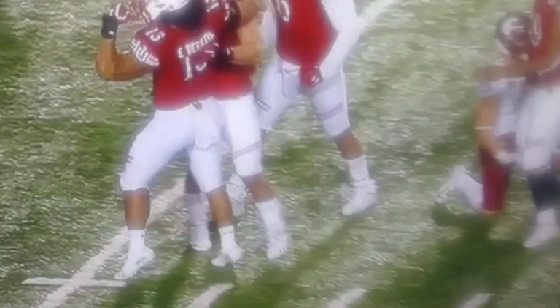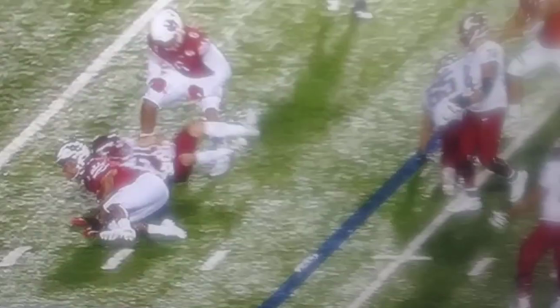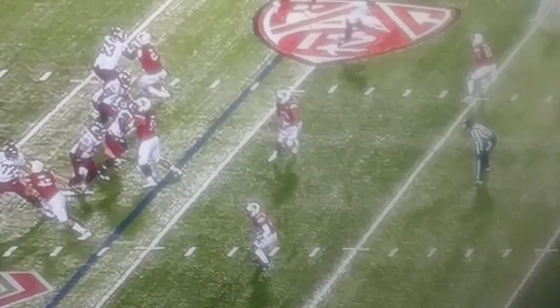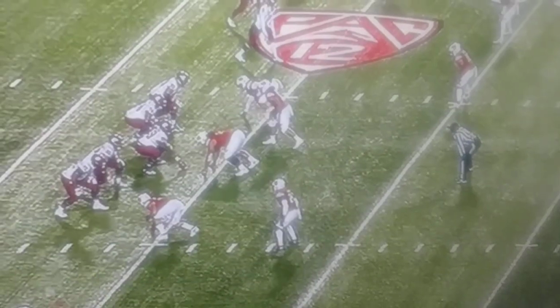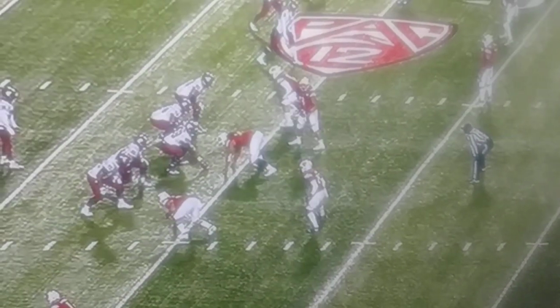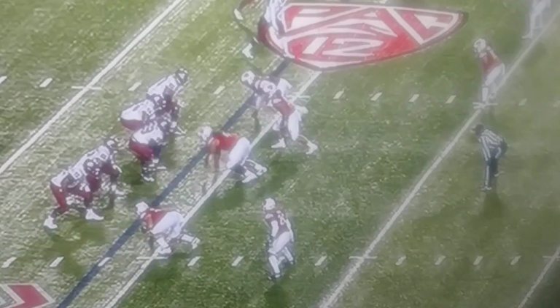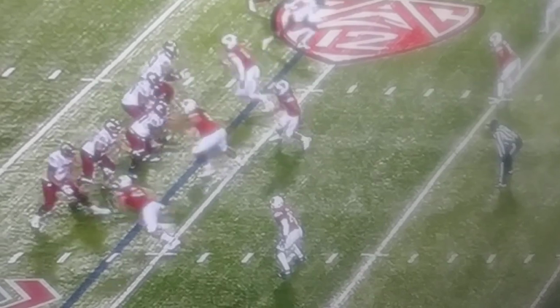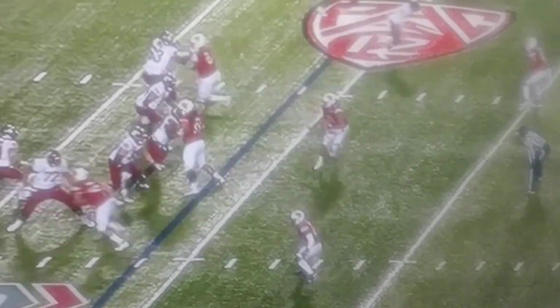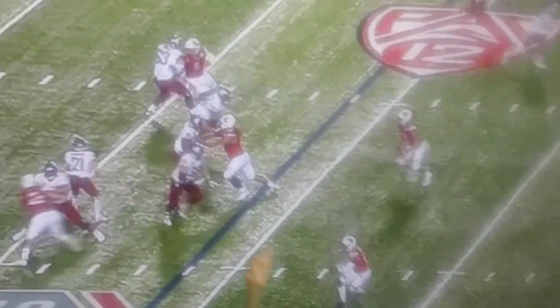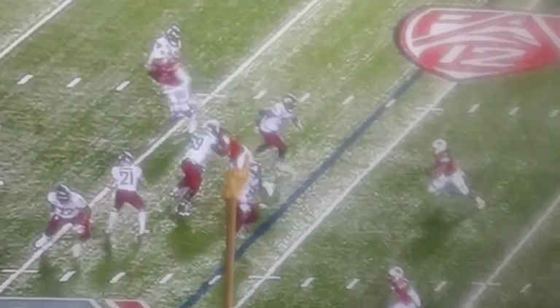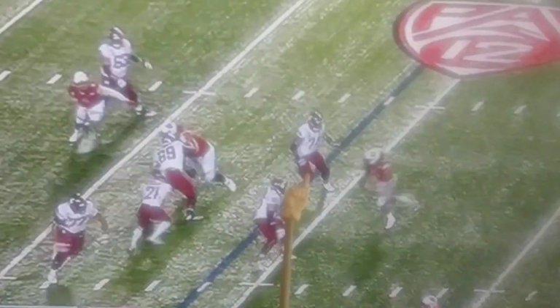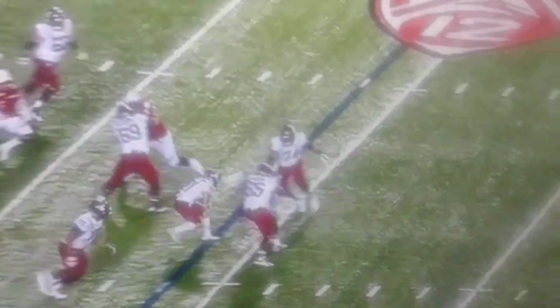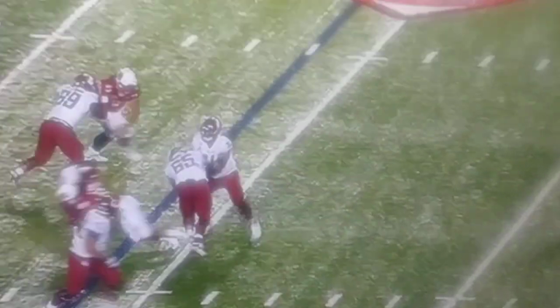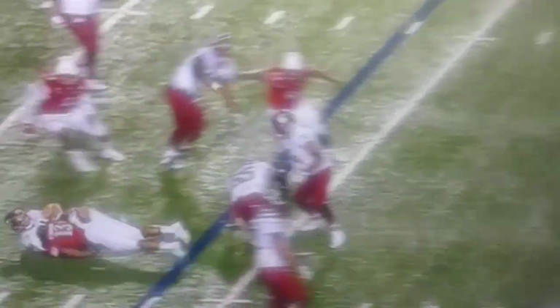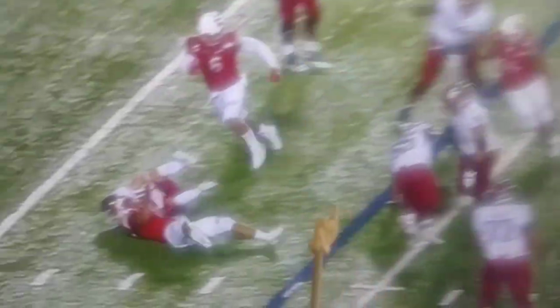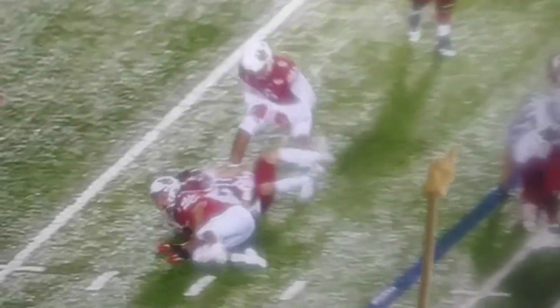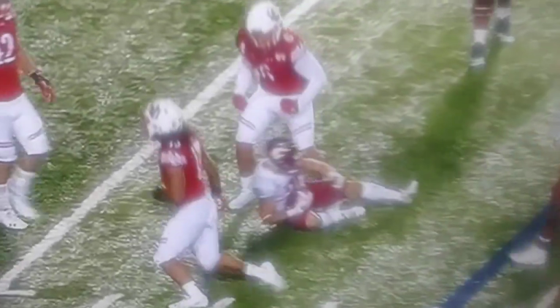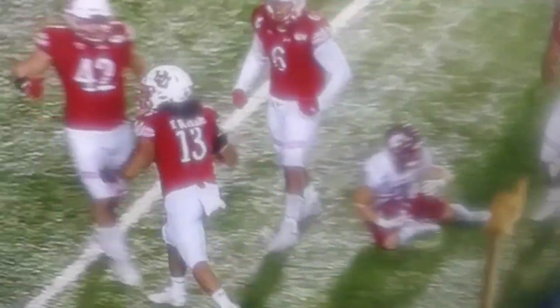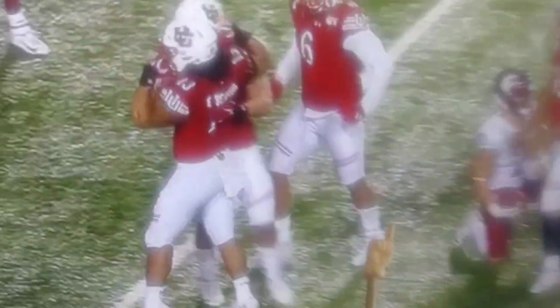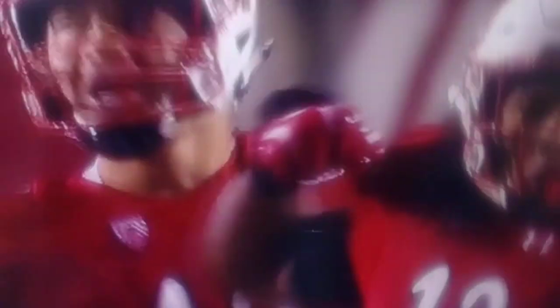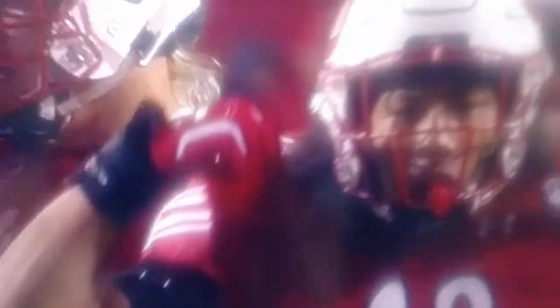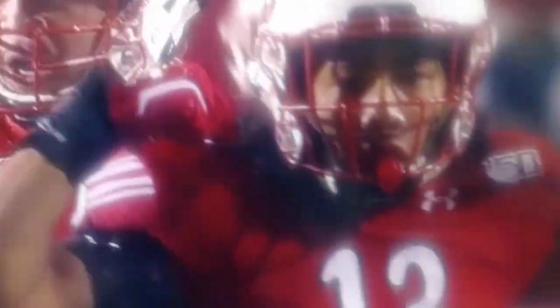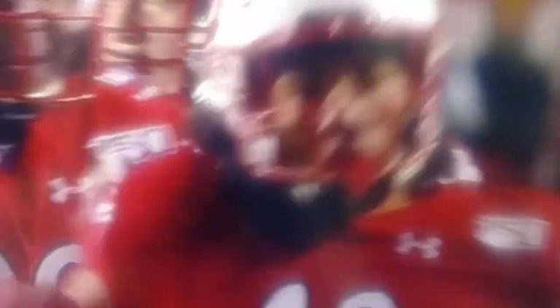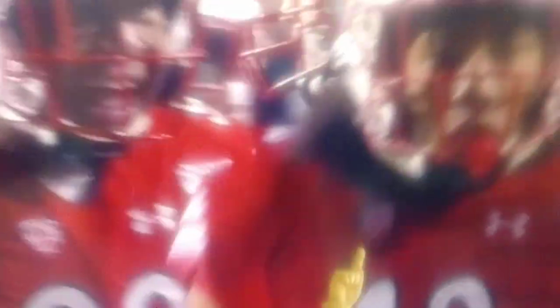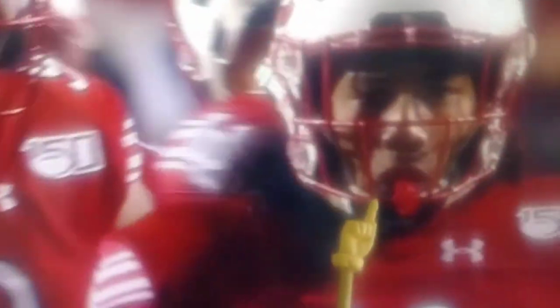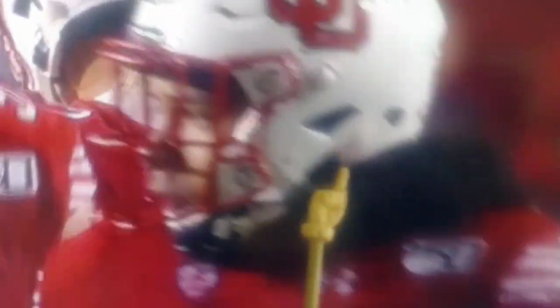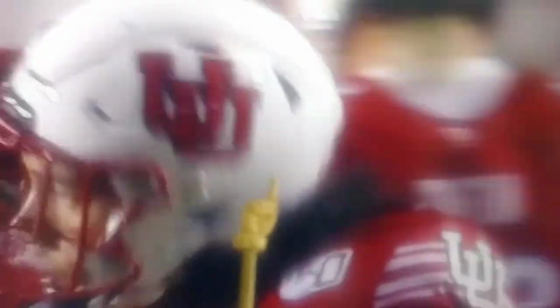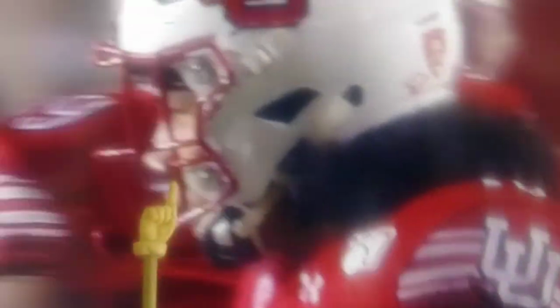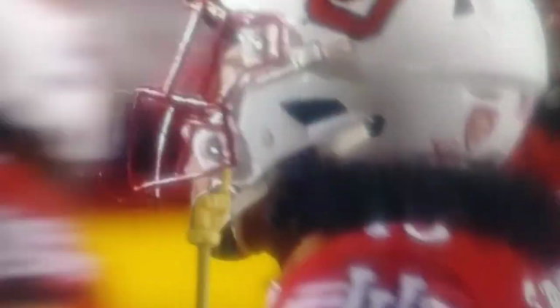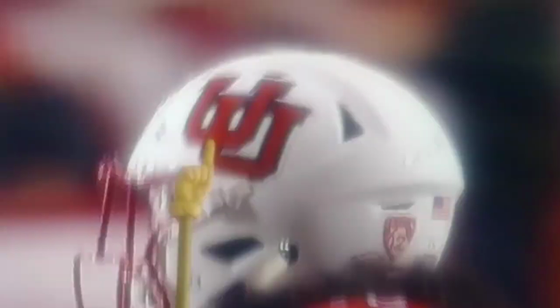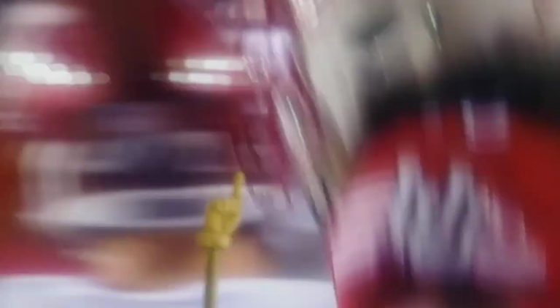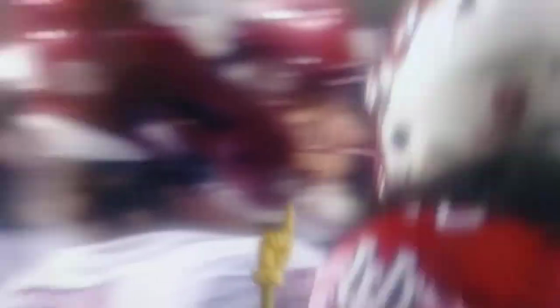So it's hard to see it in full speed. But watch him split the two offensive linemen and watch how they kind of run into each other. That's just good reaction, good speed, good aggression, good anger.